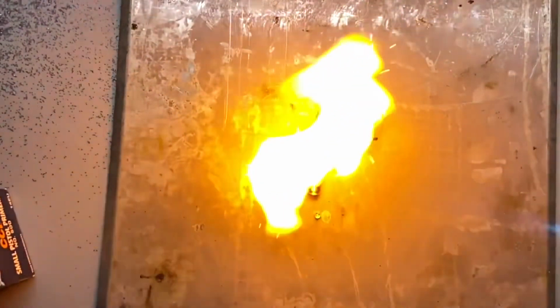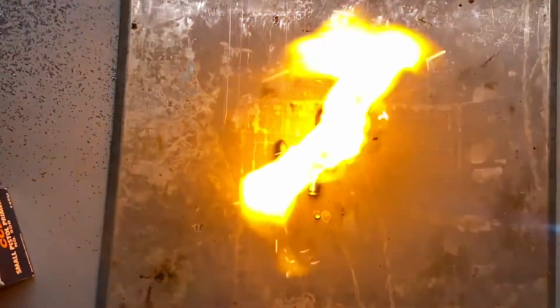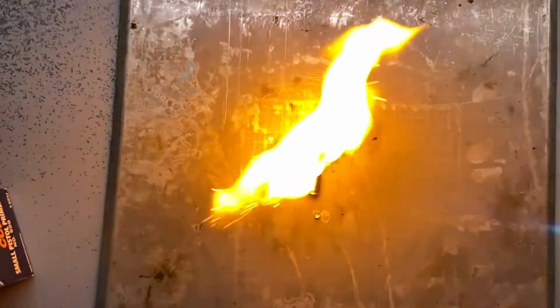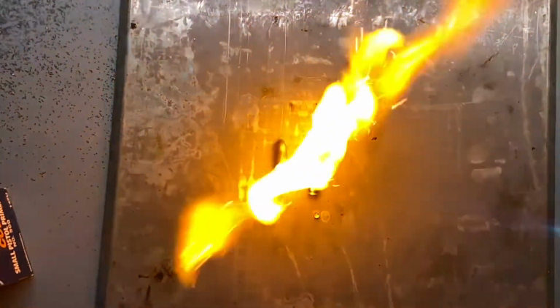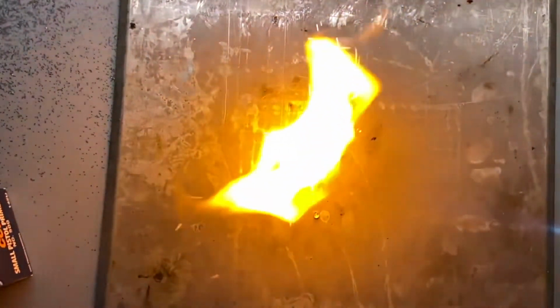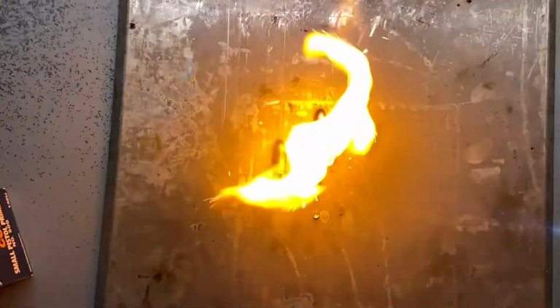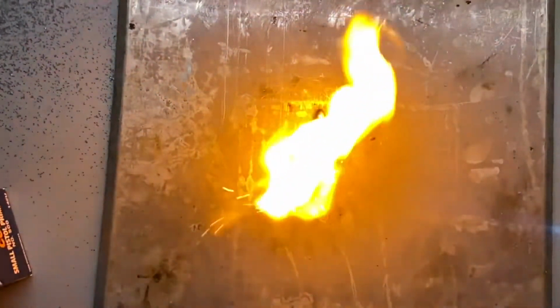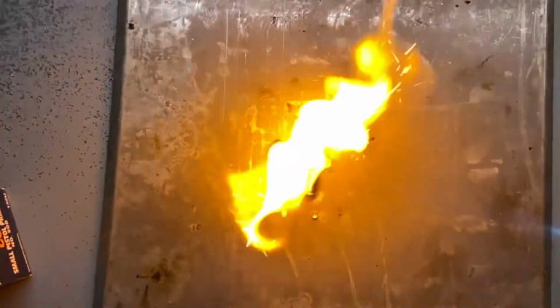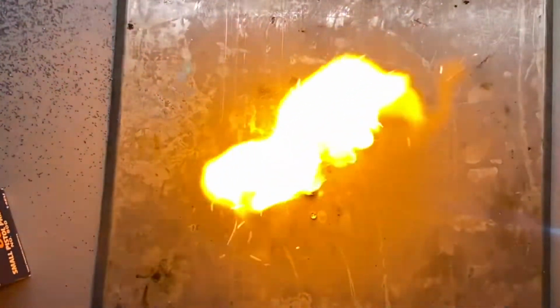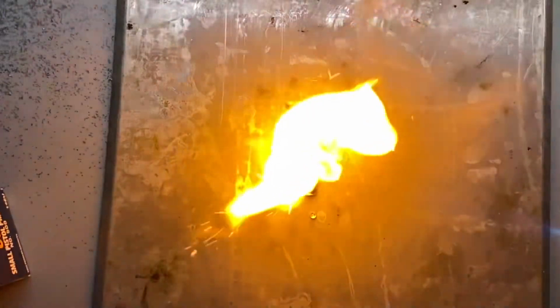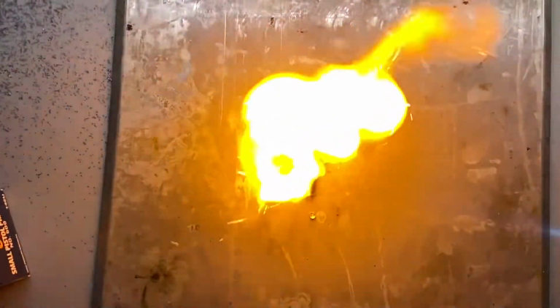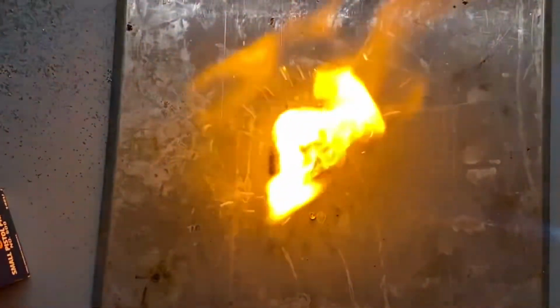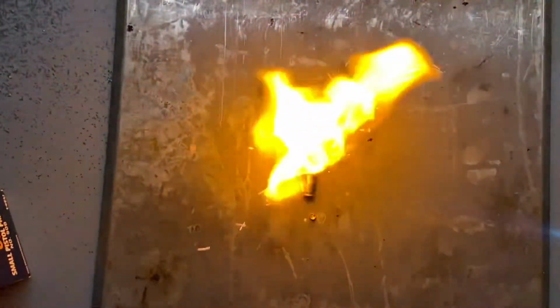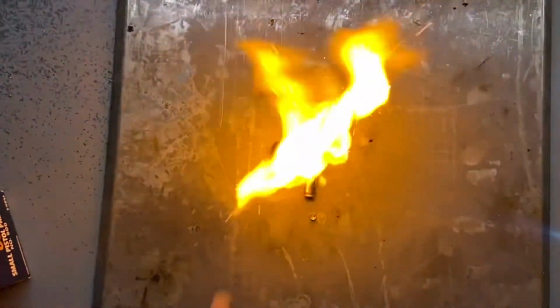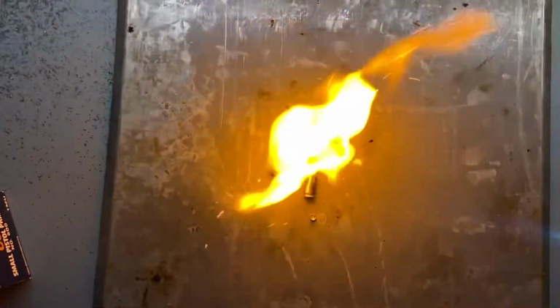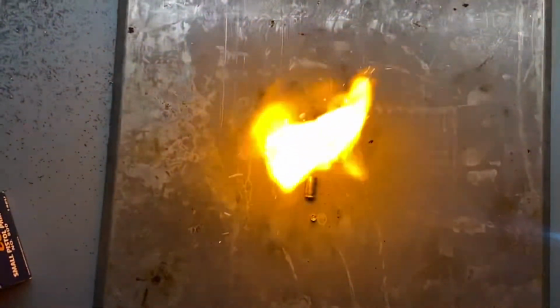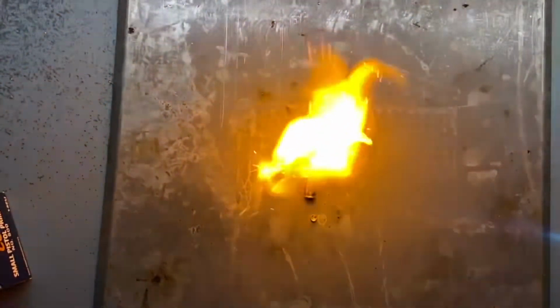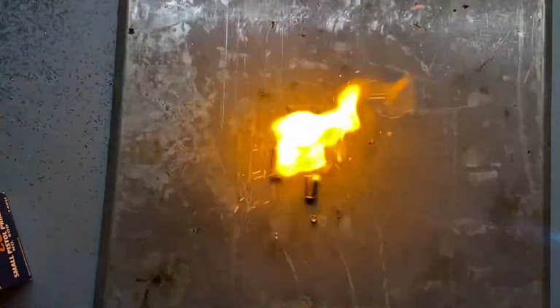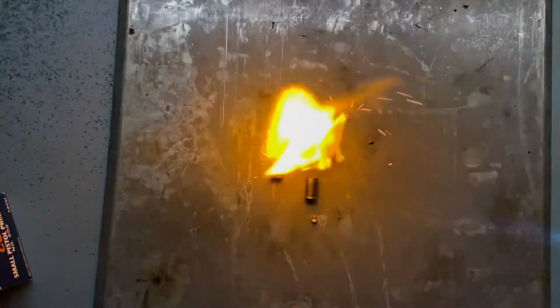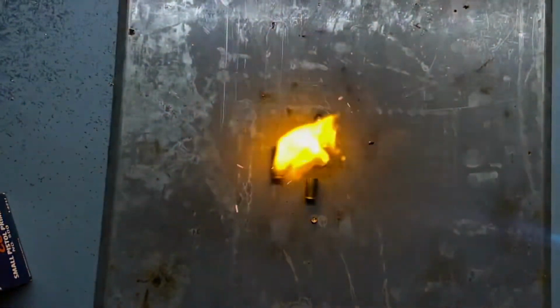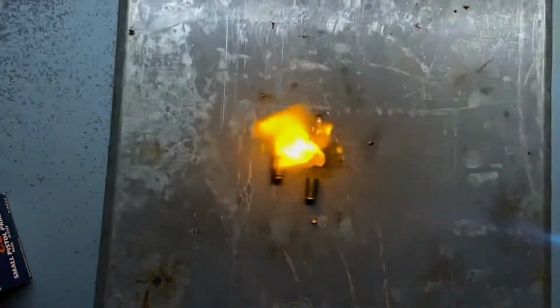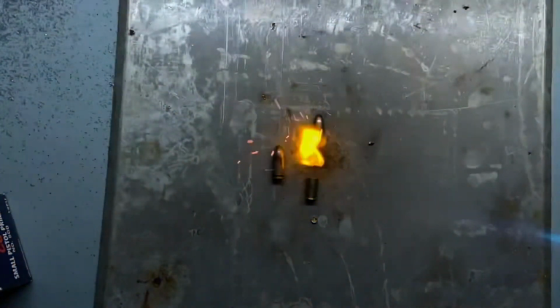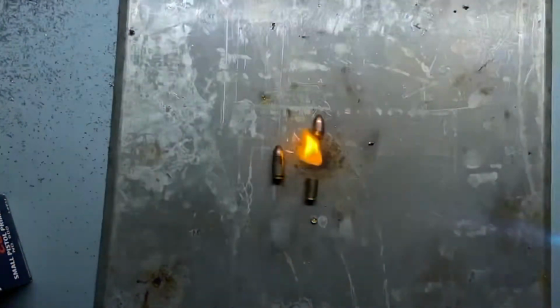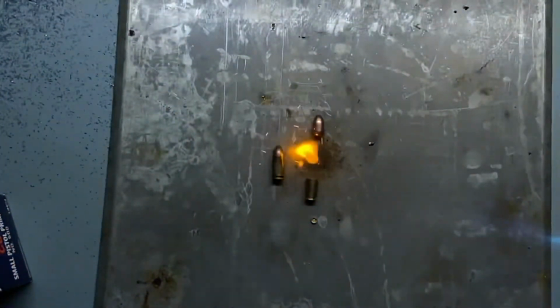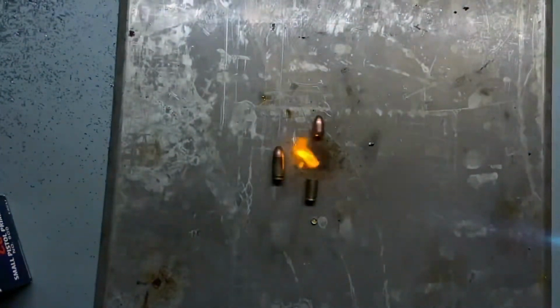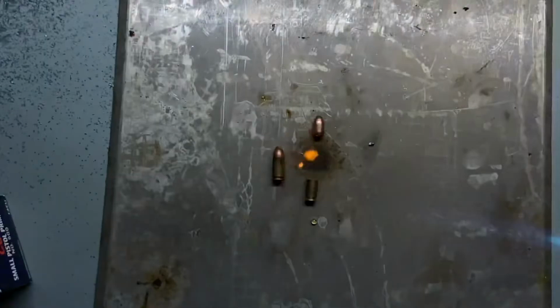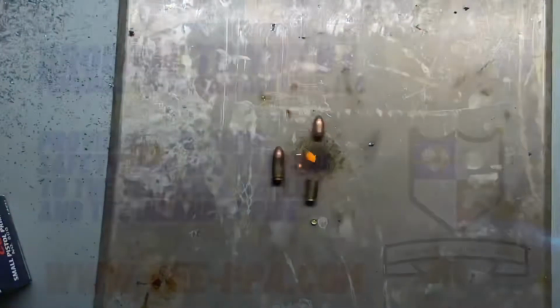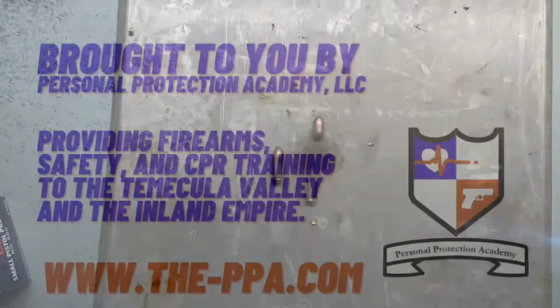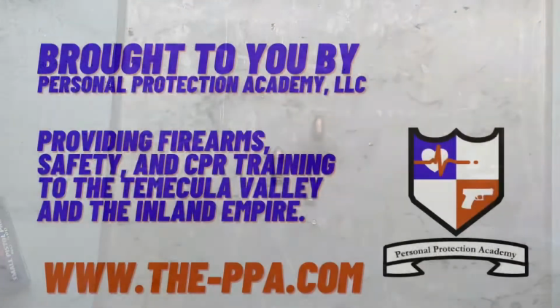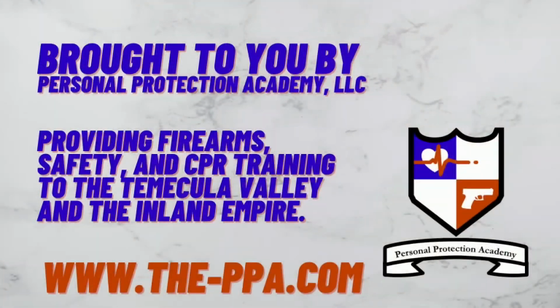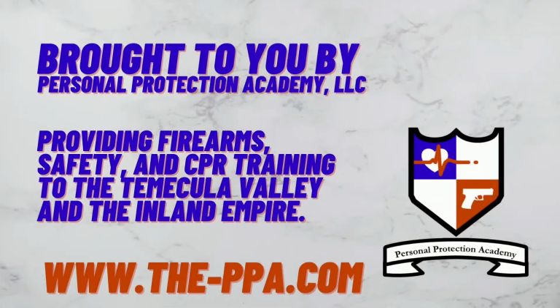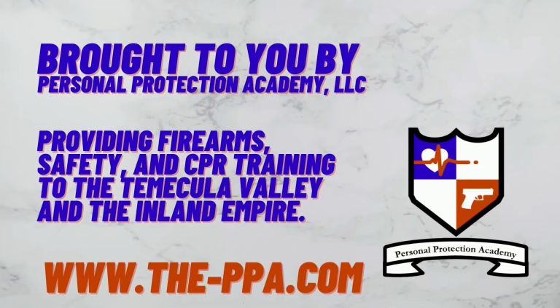Gunpowder is relatively slow burning. It provides the pressure which causes the bullet to react. The bullet must travel the path of least resistance, which is down the barrel.